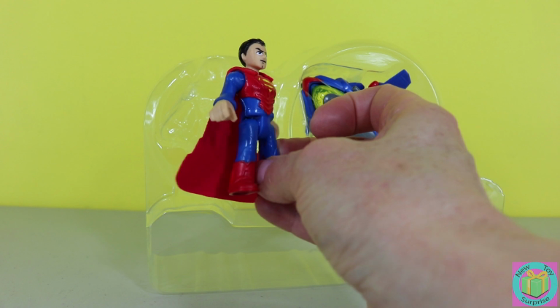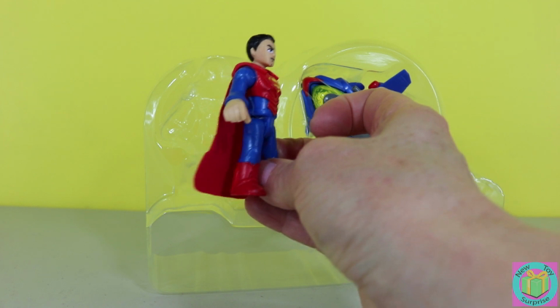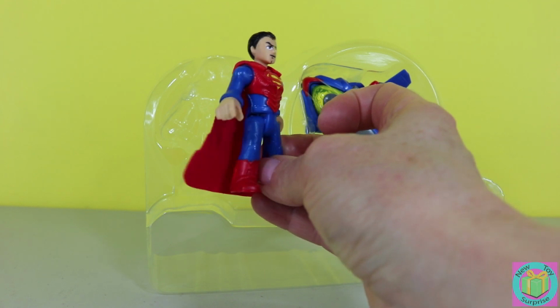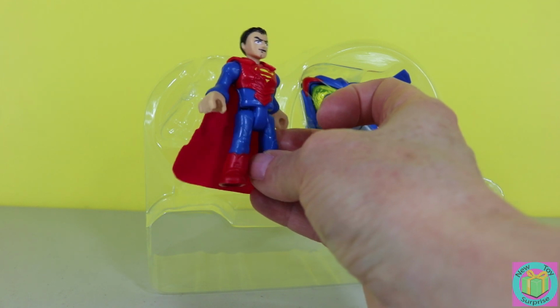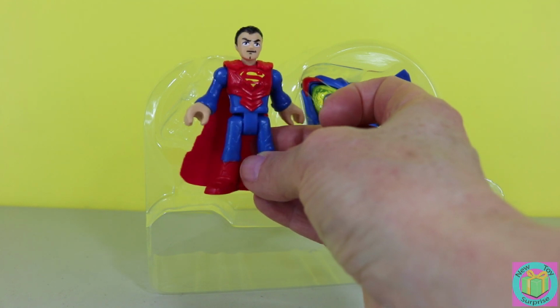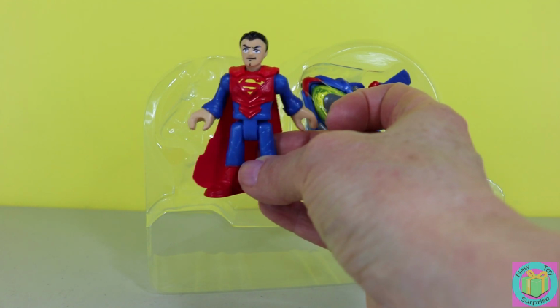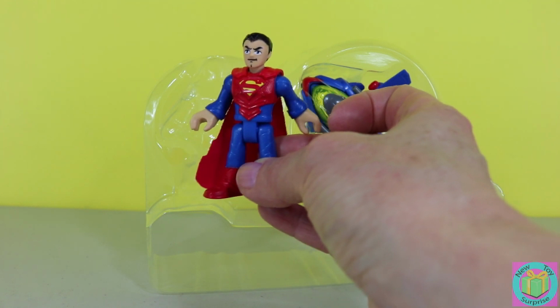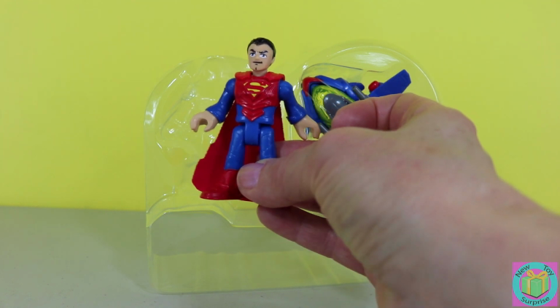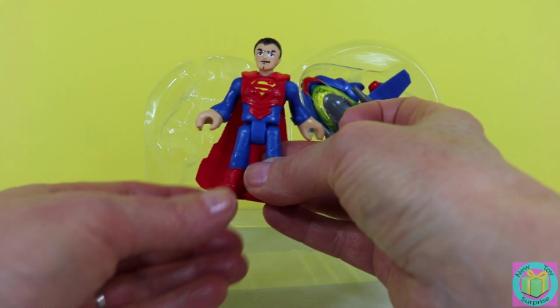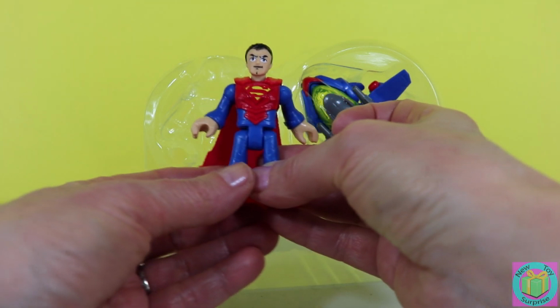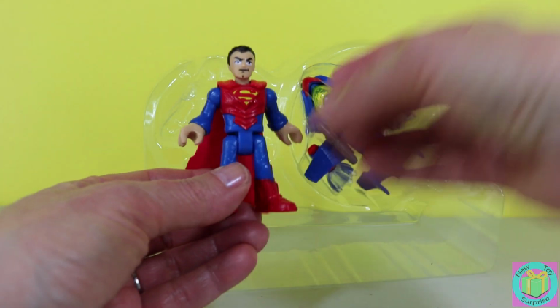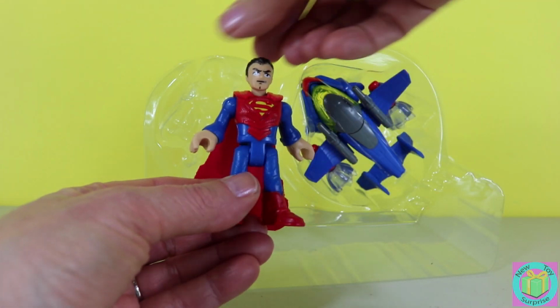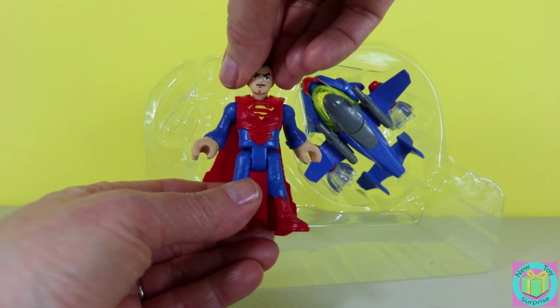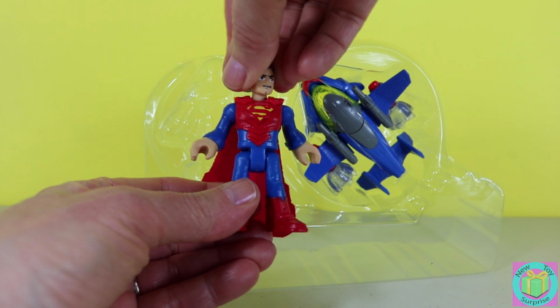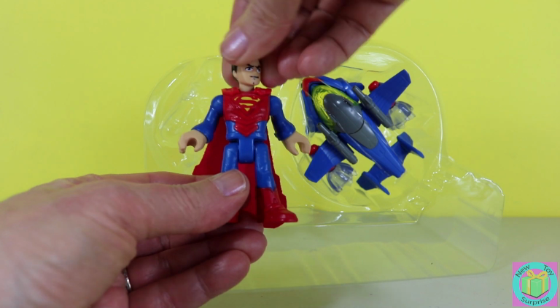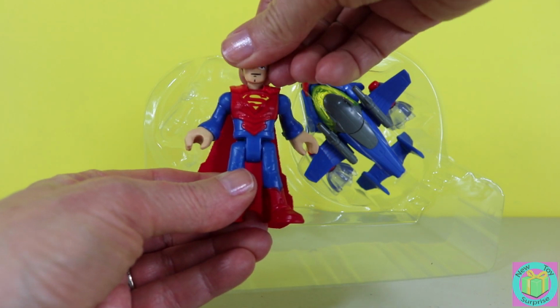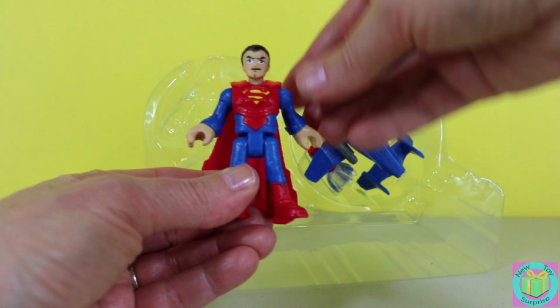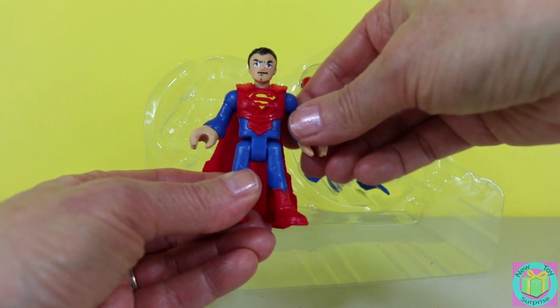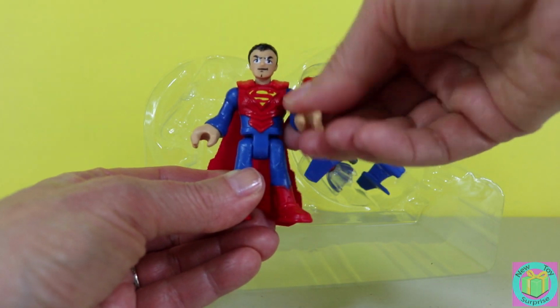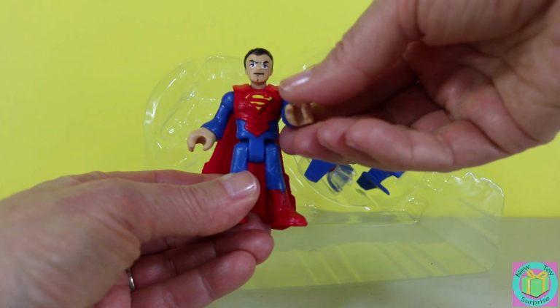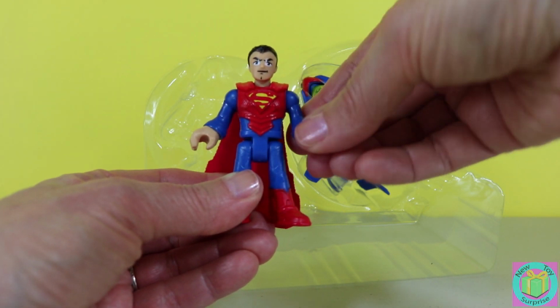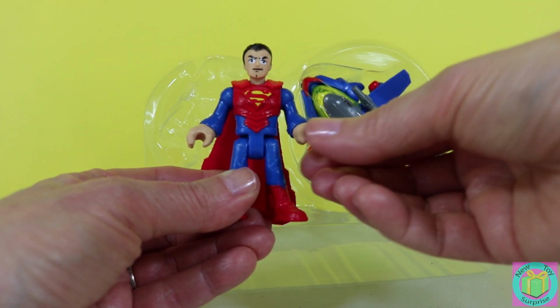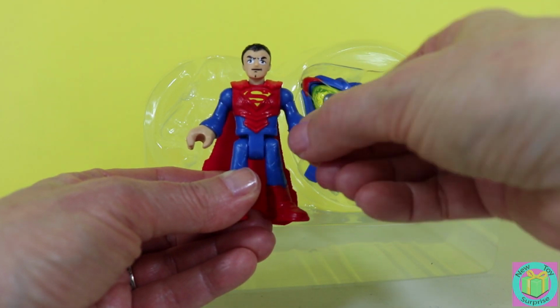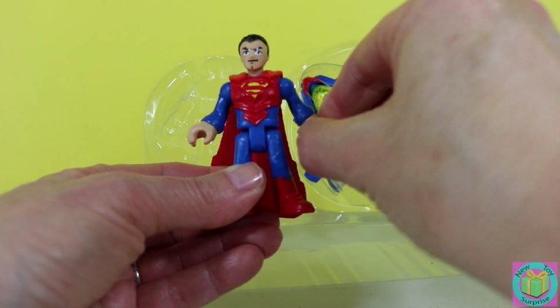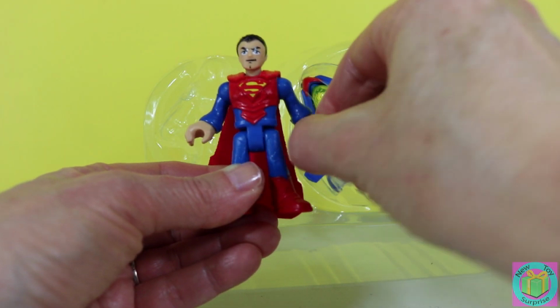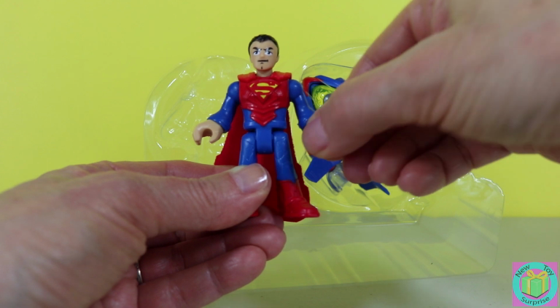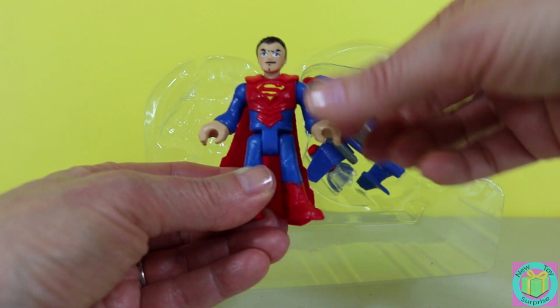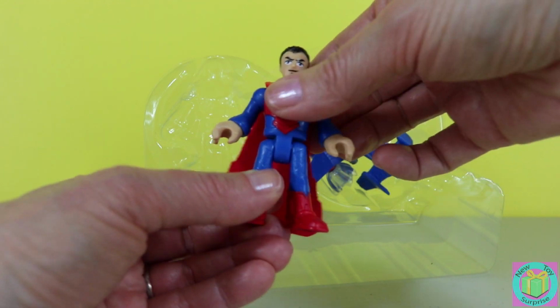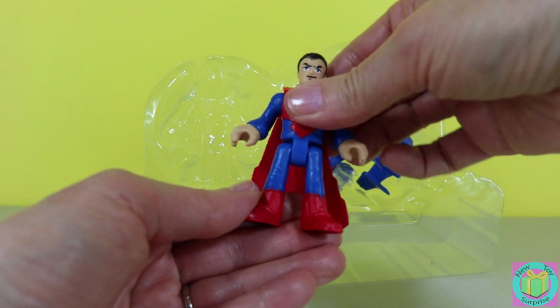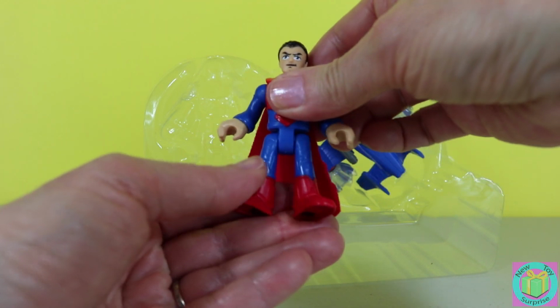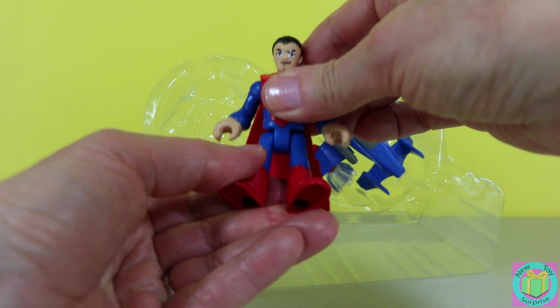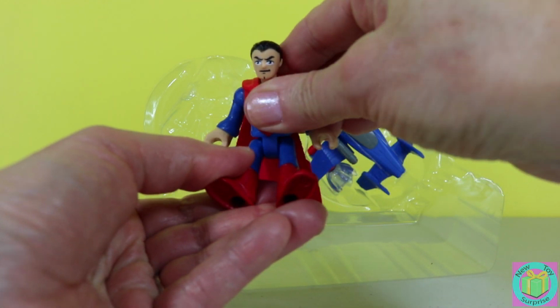Superman looks super great. His head moves, his arms and hands move, and his legs move.